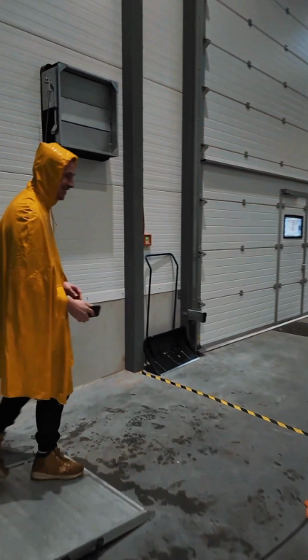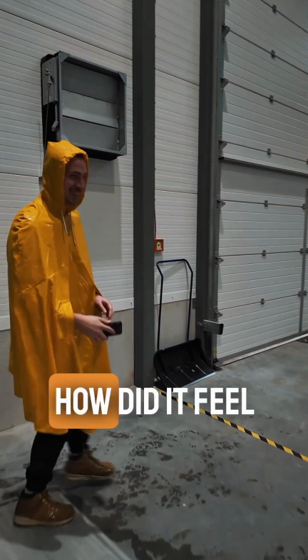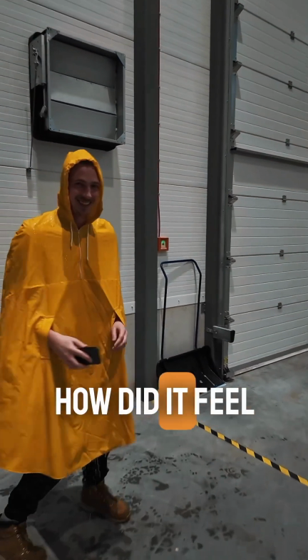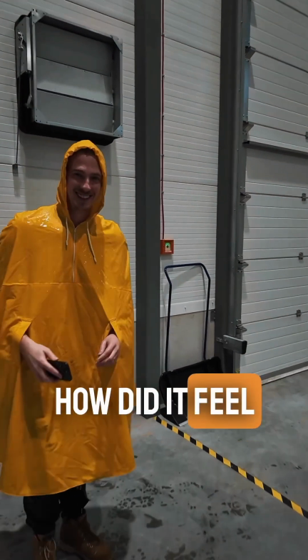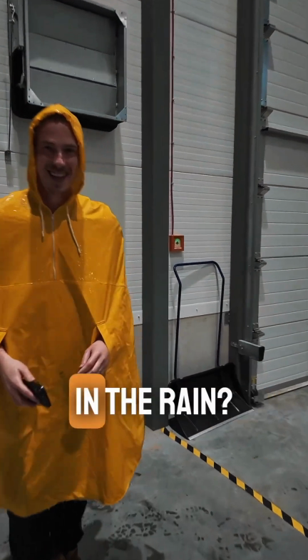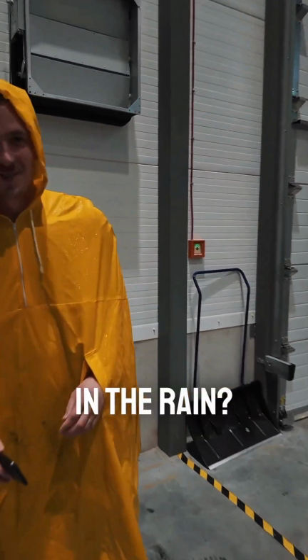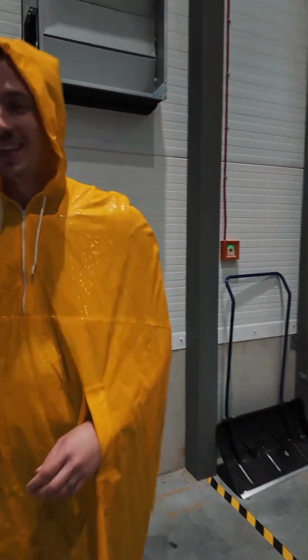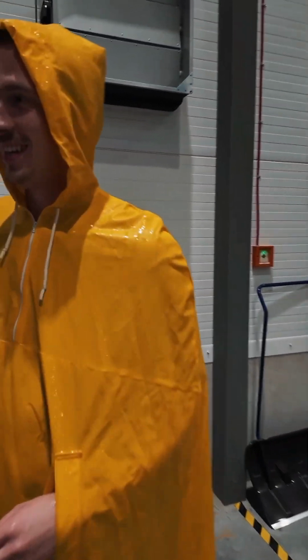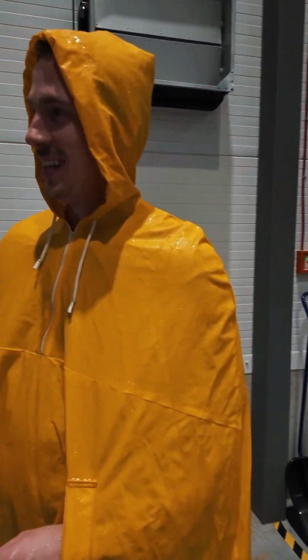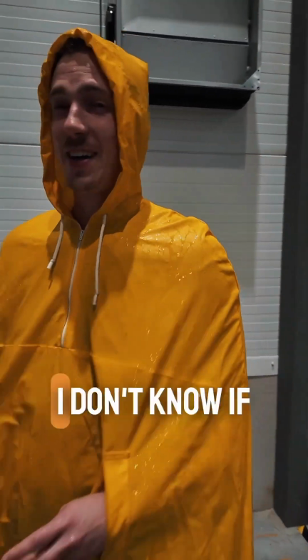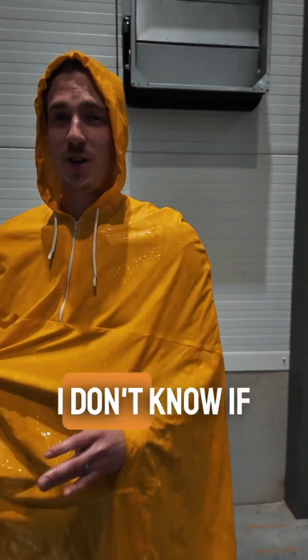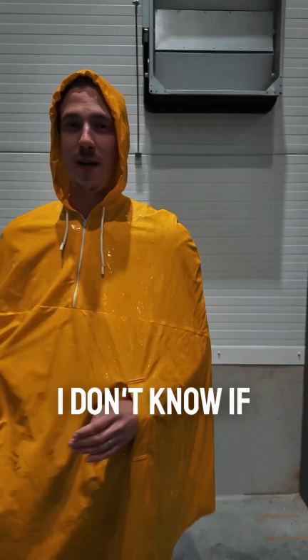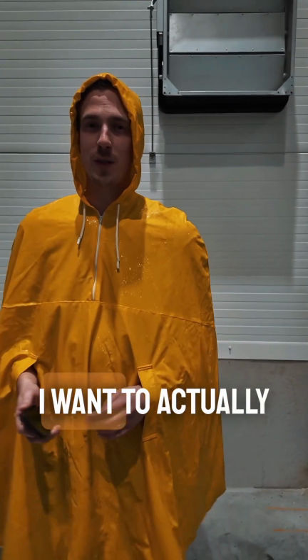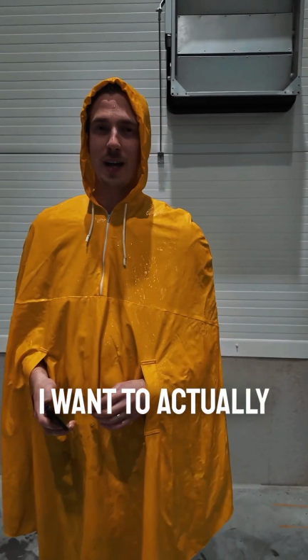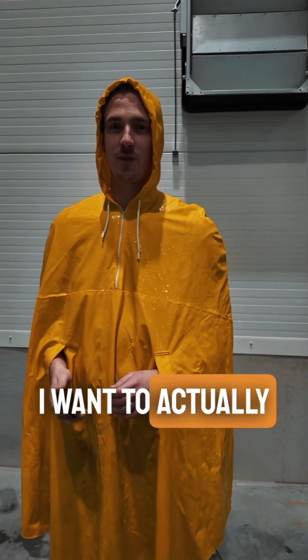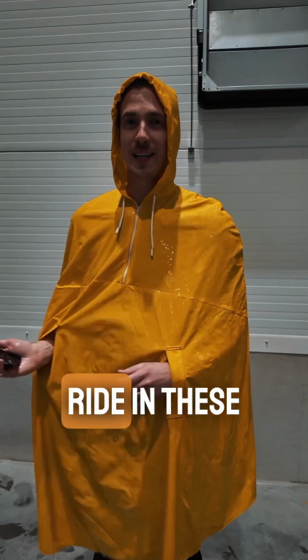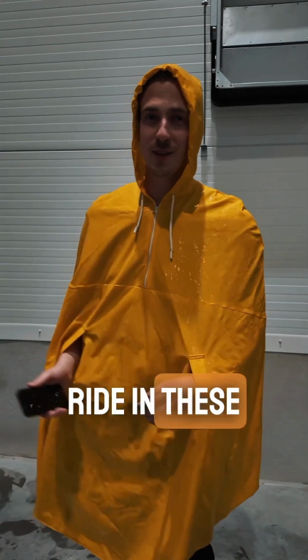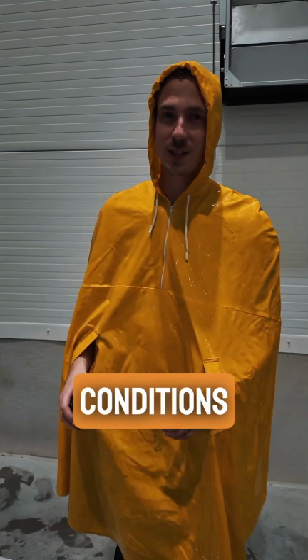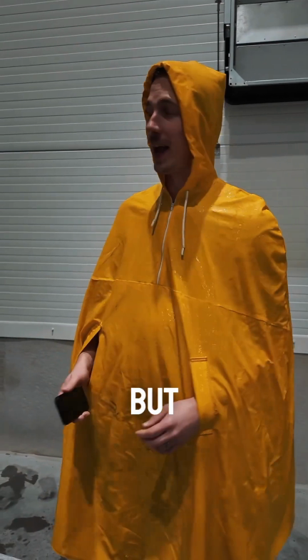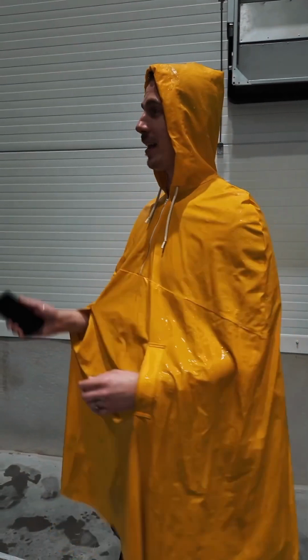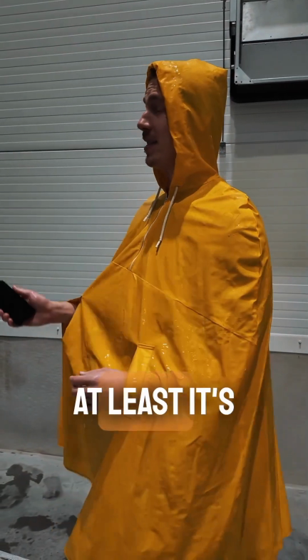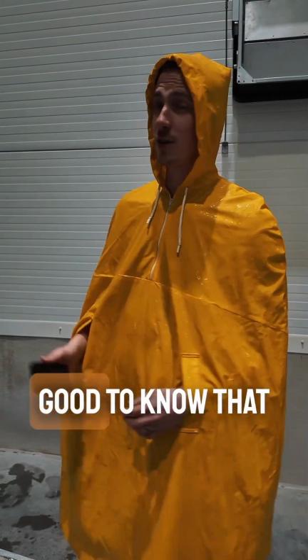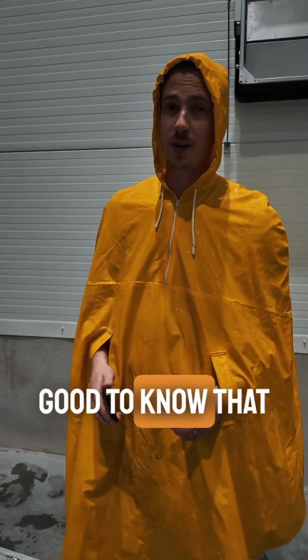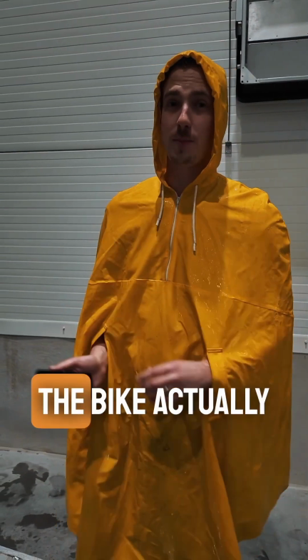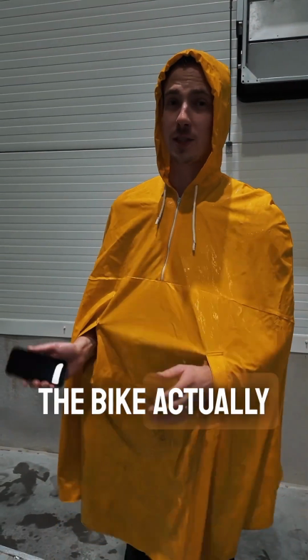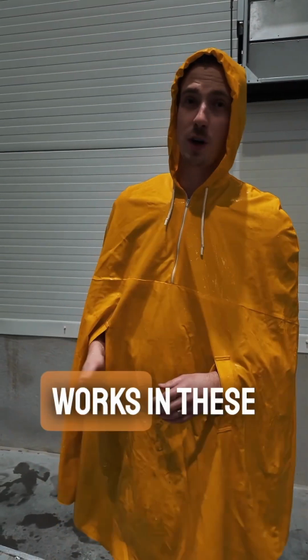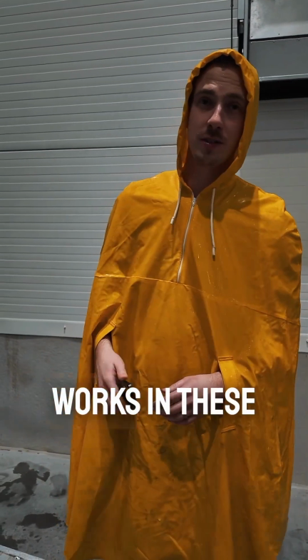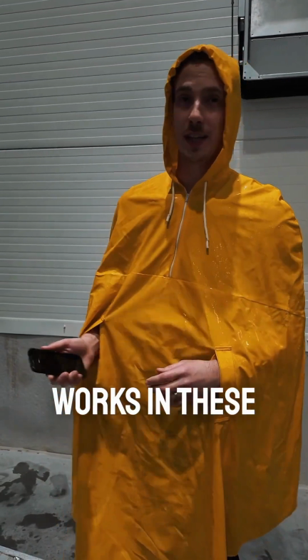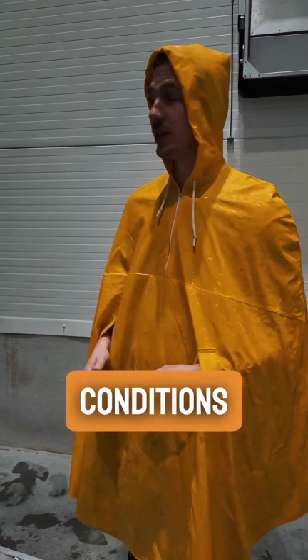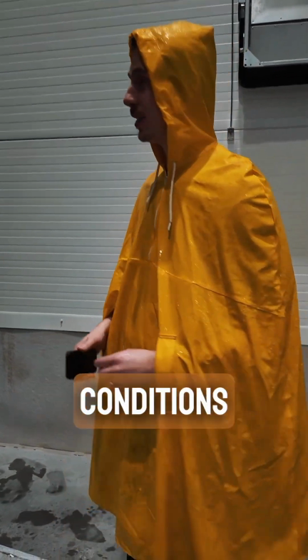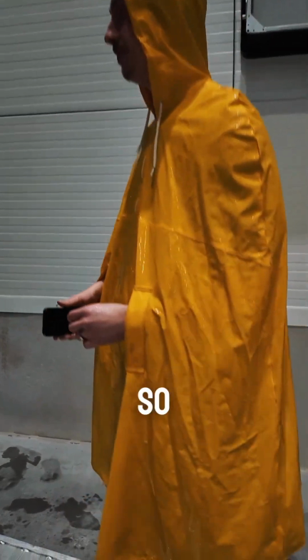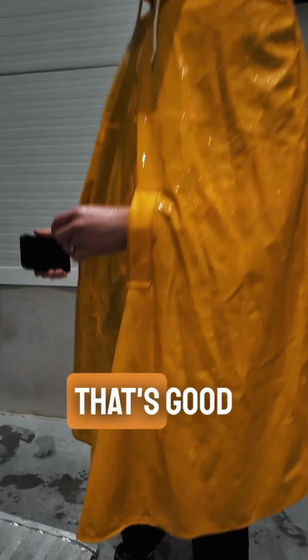How do you feel in the rain? I don't know if I want to actually ride in these conditions, but at least it's good to know that the bike actually works in these conditions, so that's good.